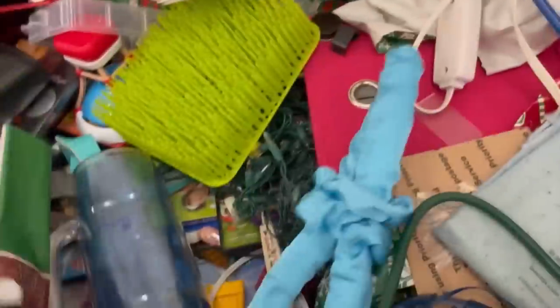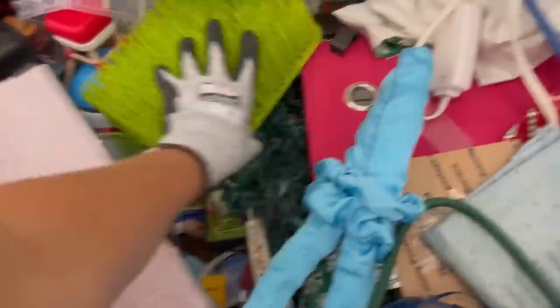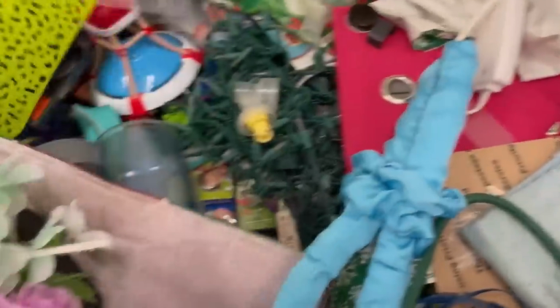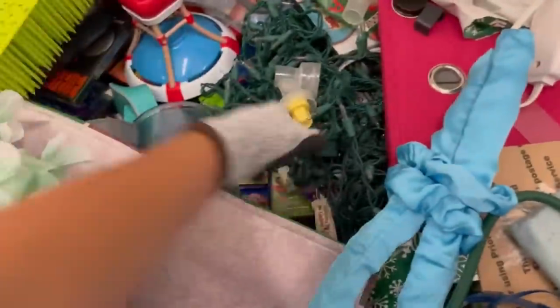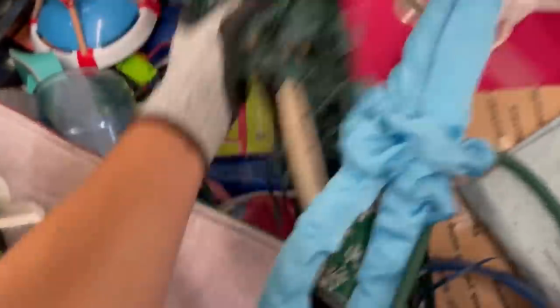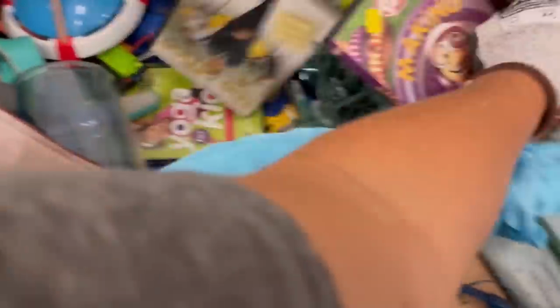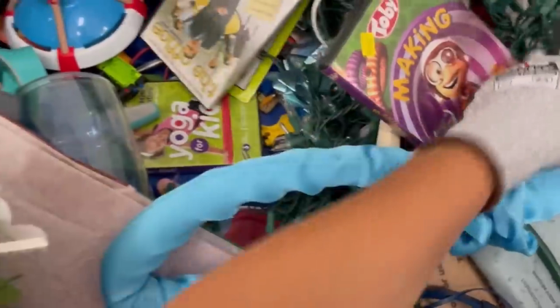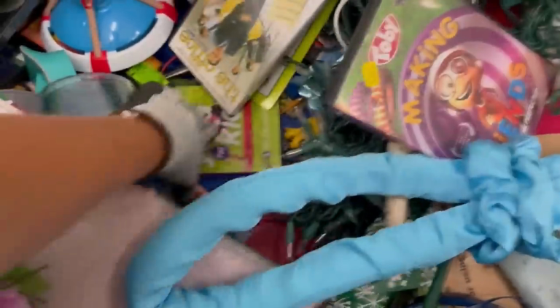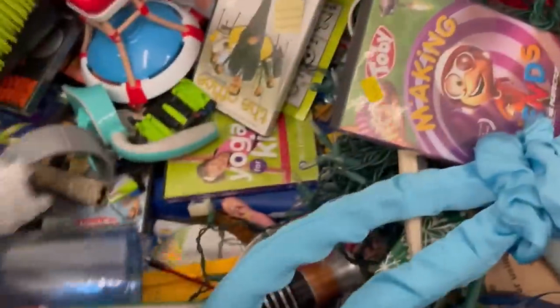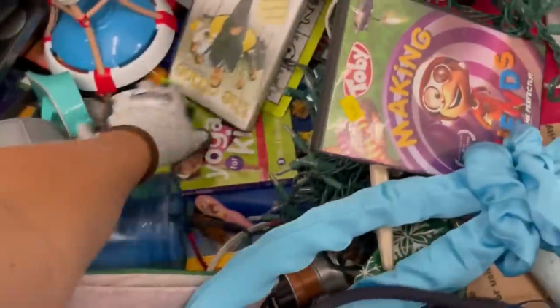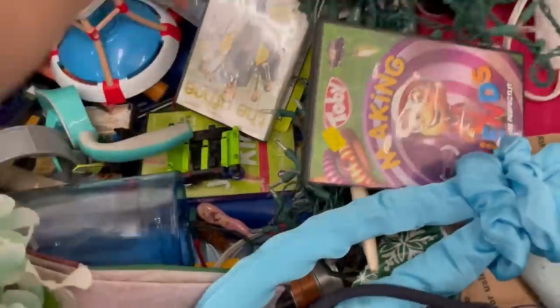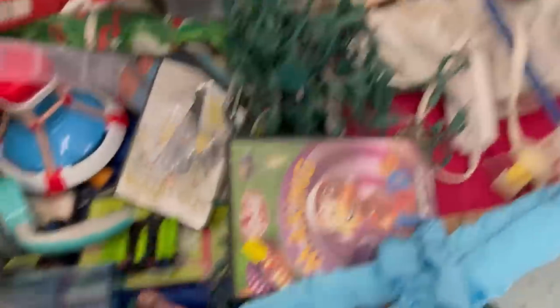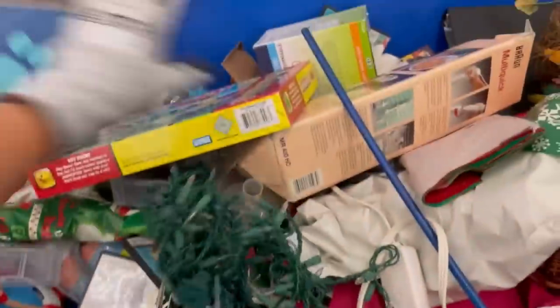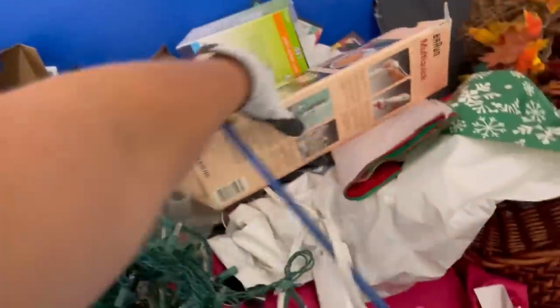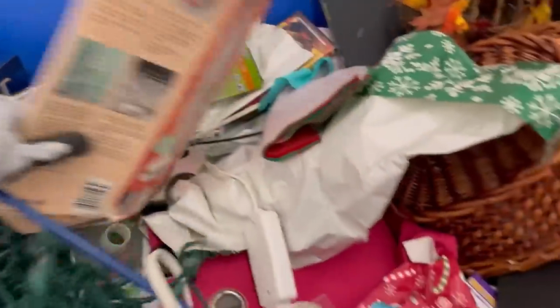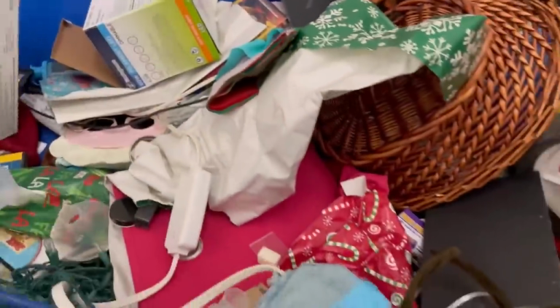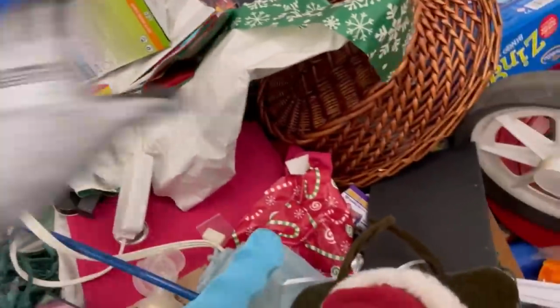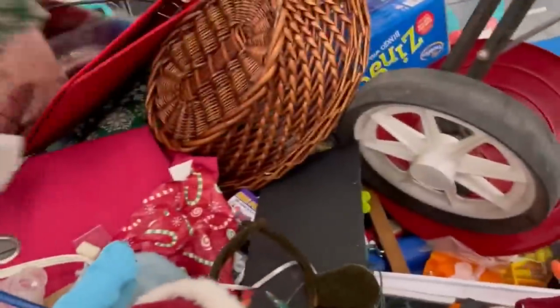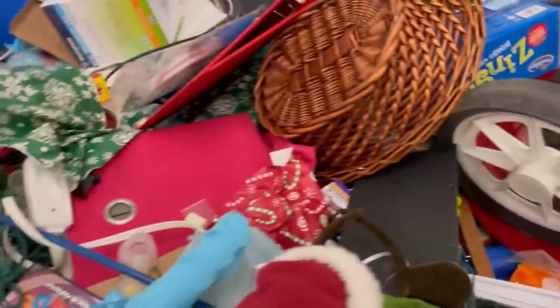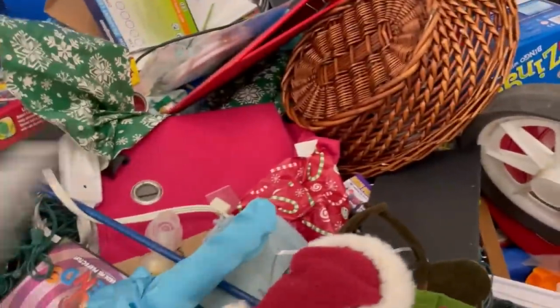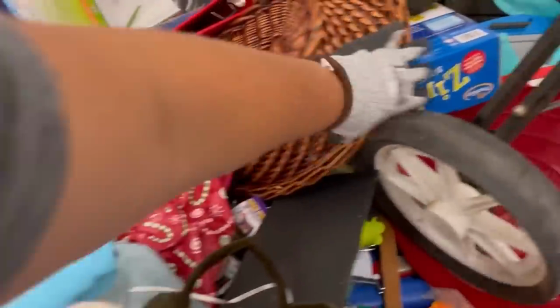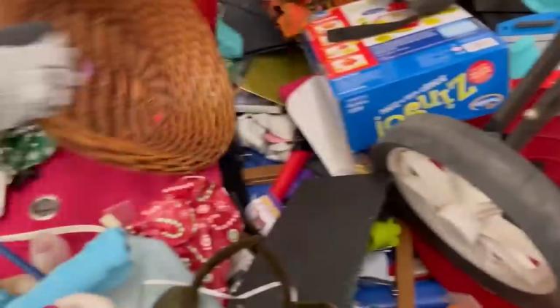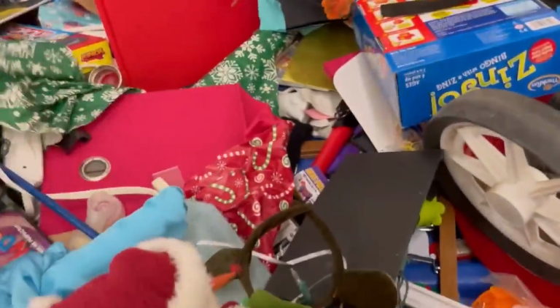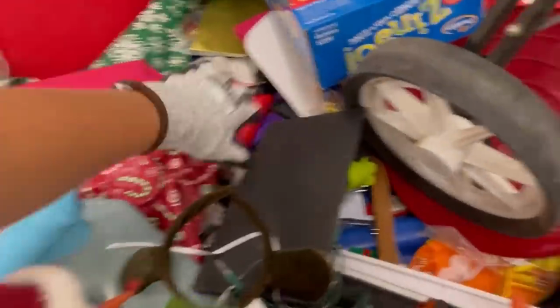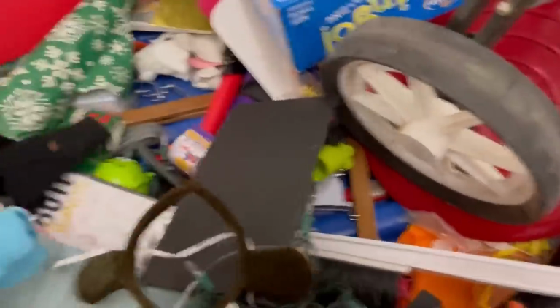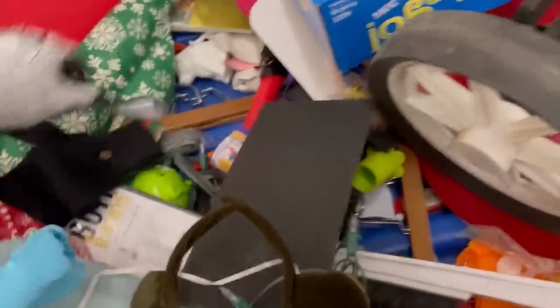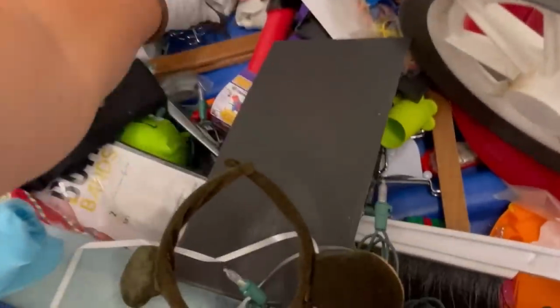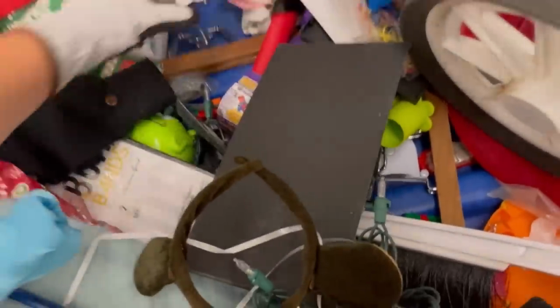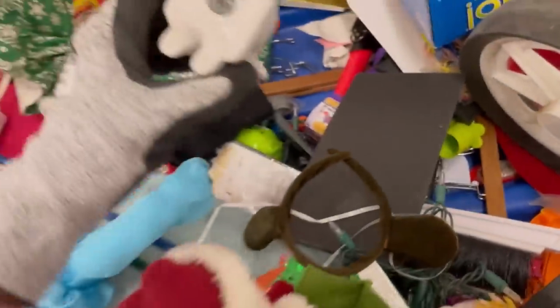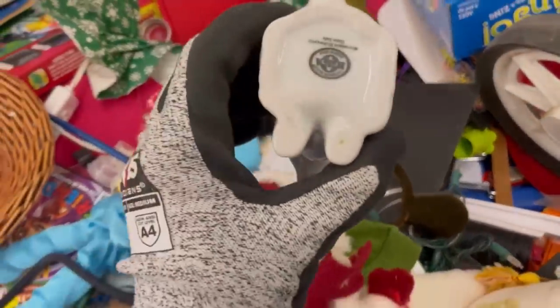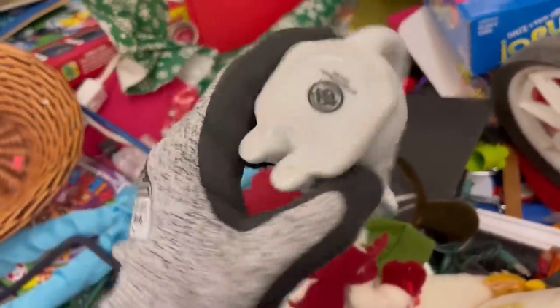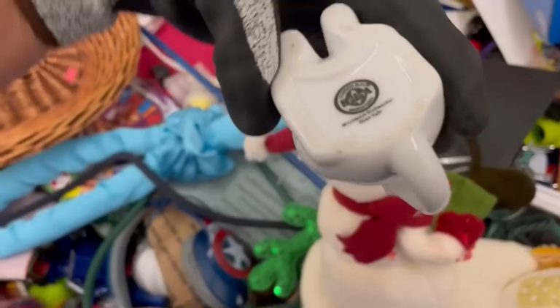Sometimes things just take weird box sizes — a box that you can't find — and you're looking all over your house, moving and shaping boxes into different shapes. Oh, it's just a pain. So I left that behind.